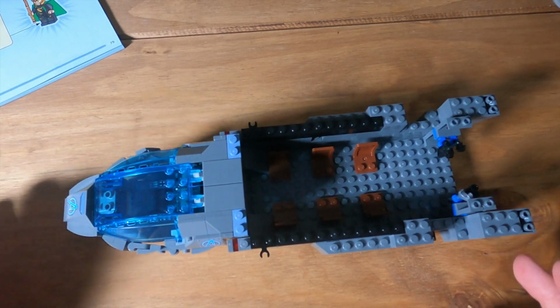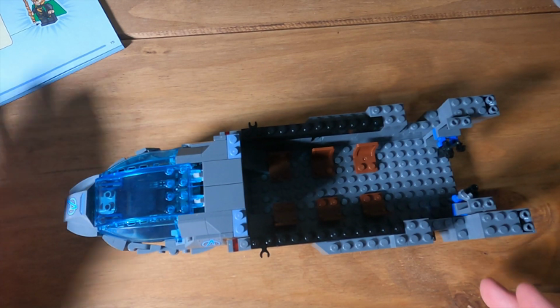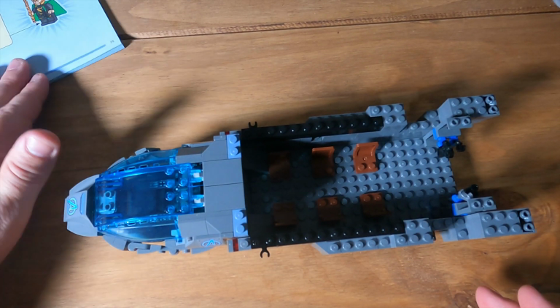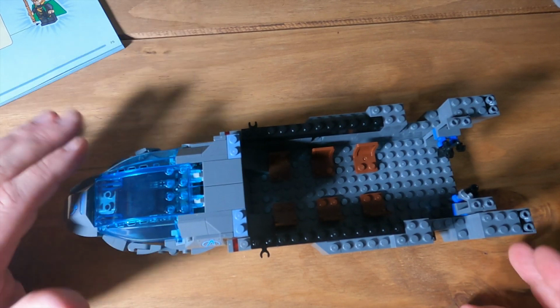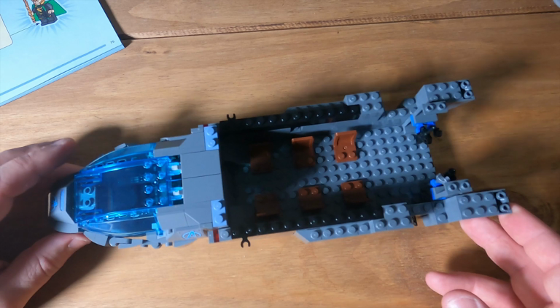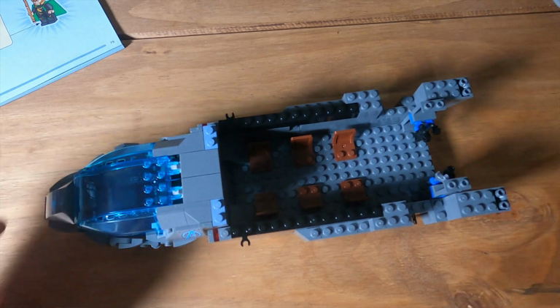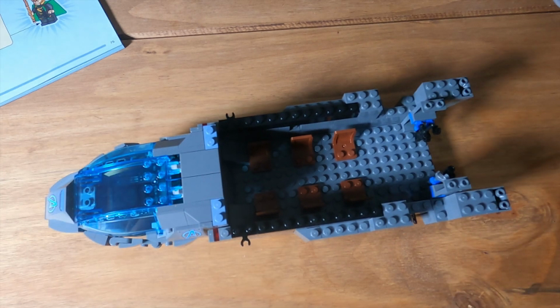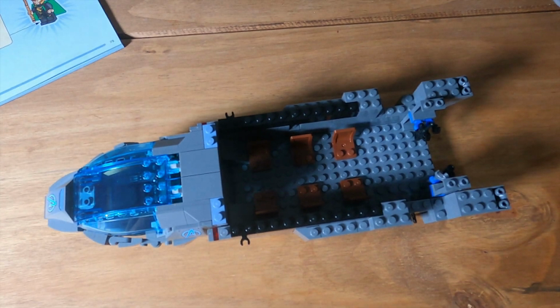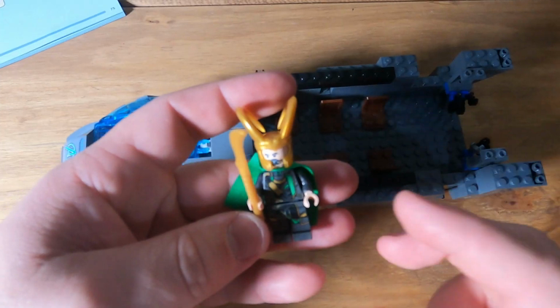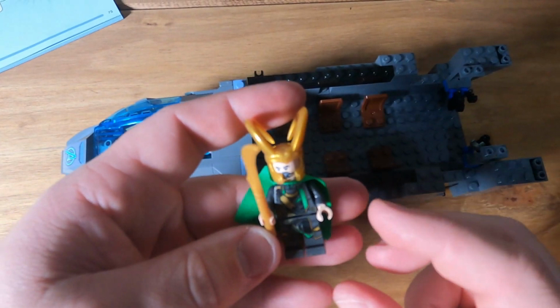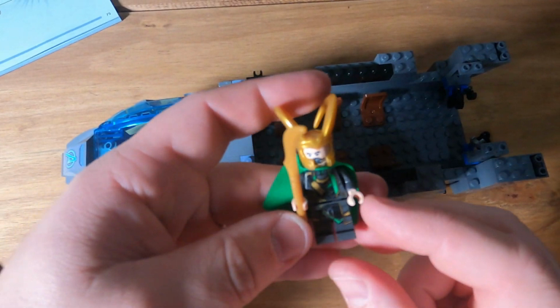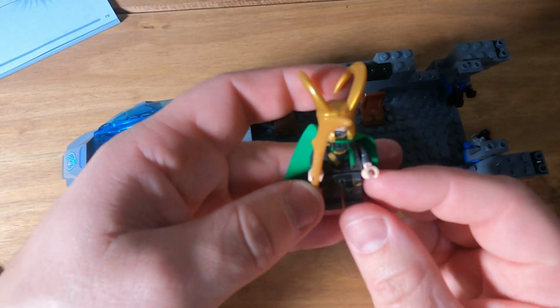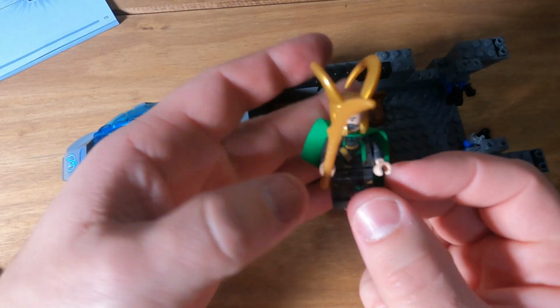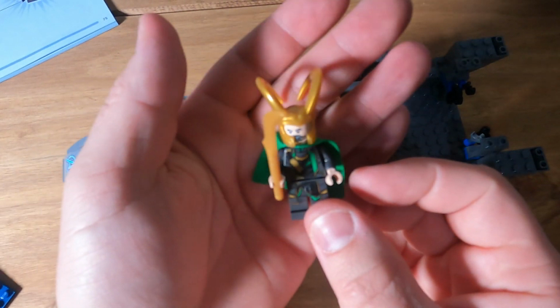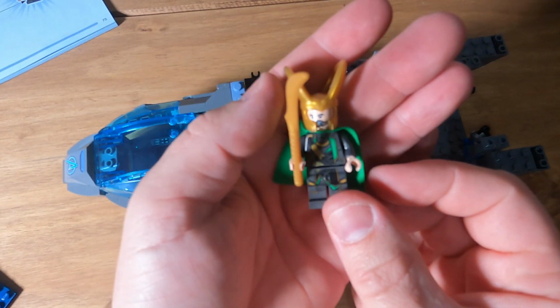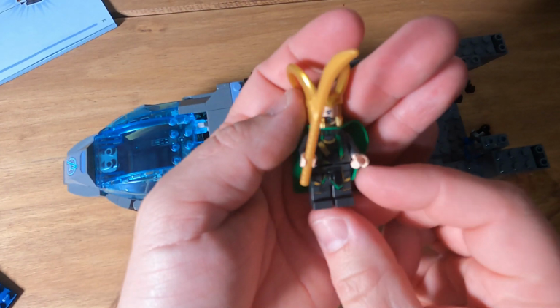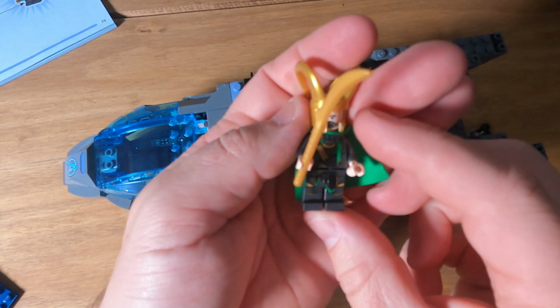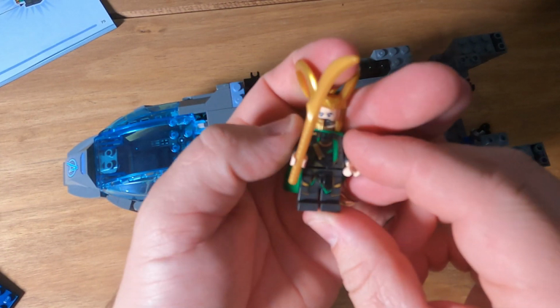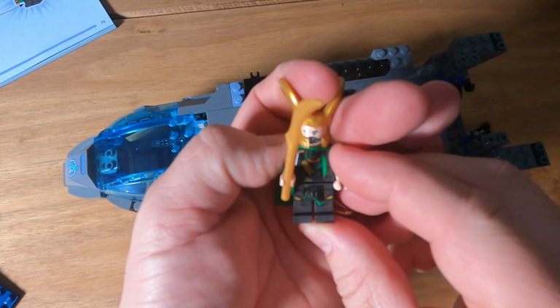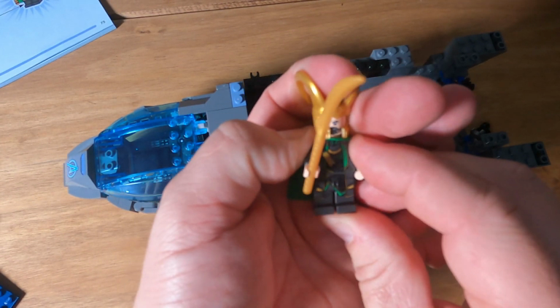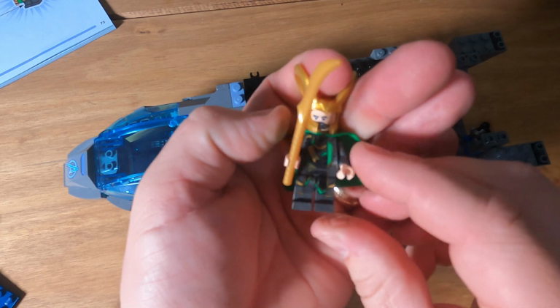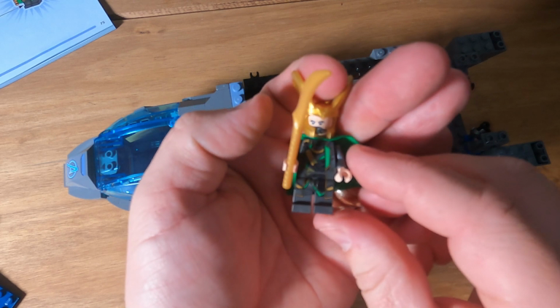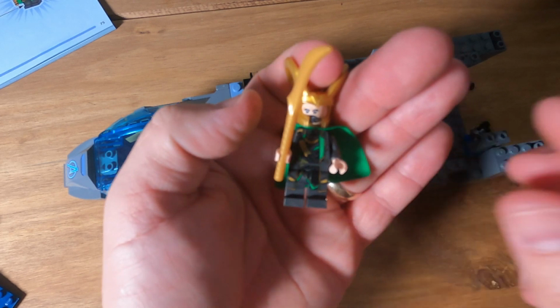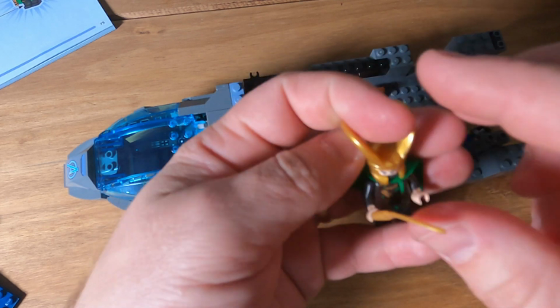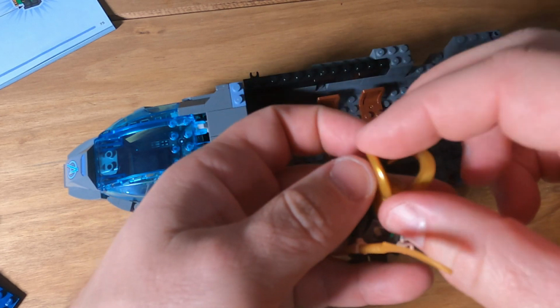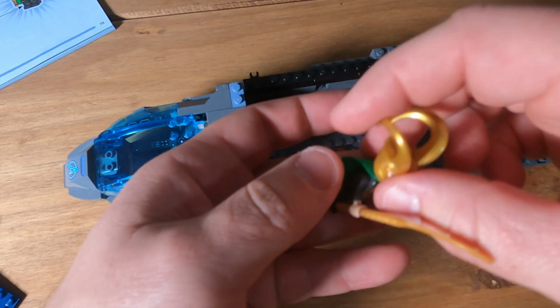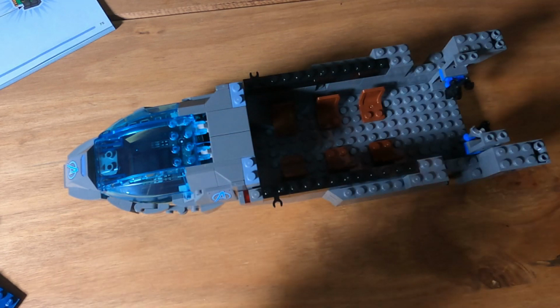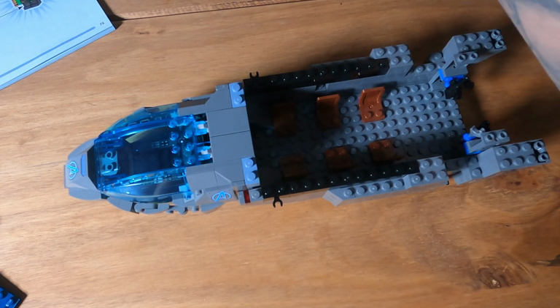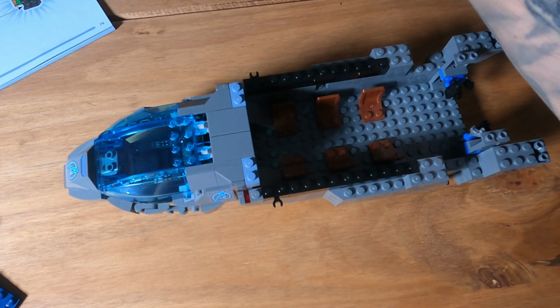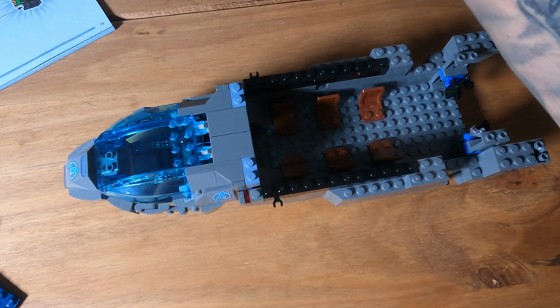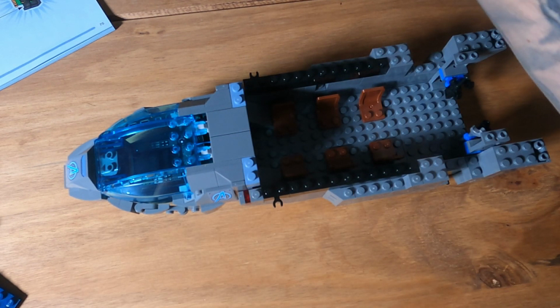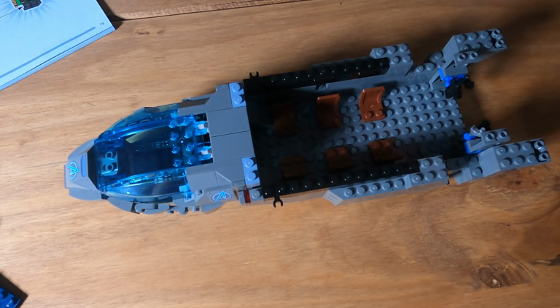Bag four does have another minifigure in it. In bag four was this little minifigure — Loki. Let's put him in with the rest and get to the build.